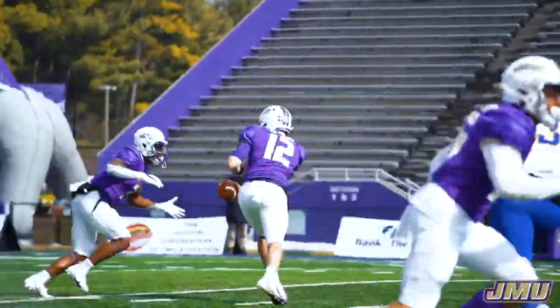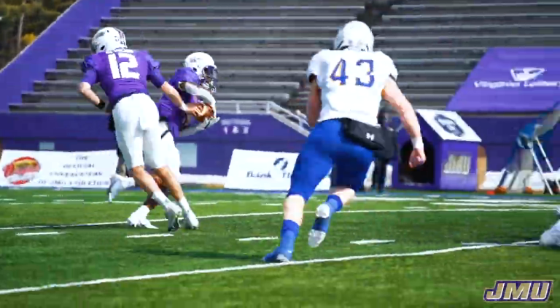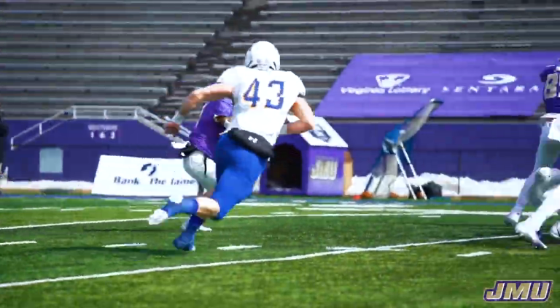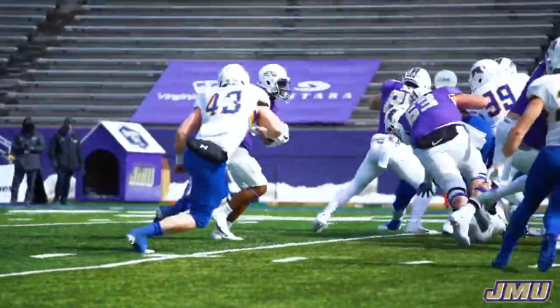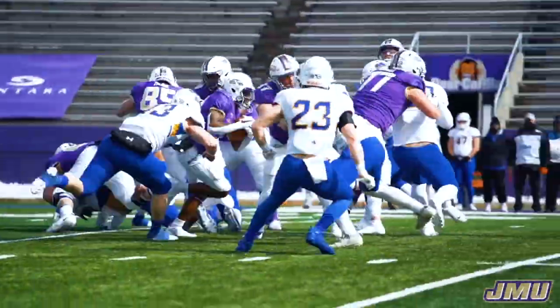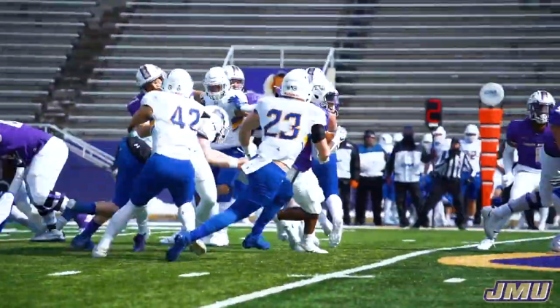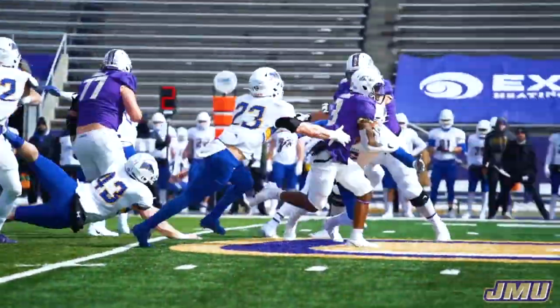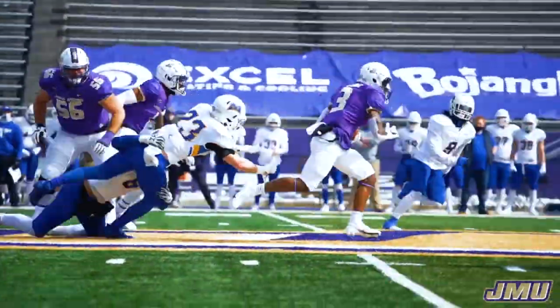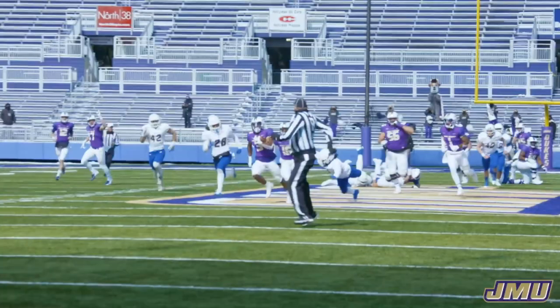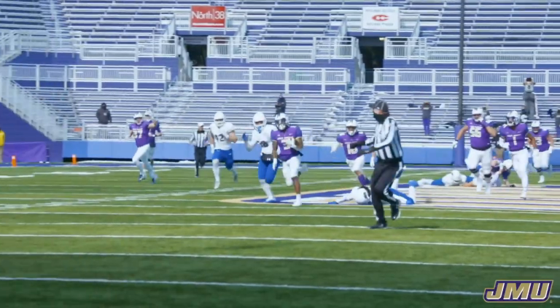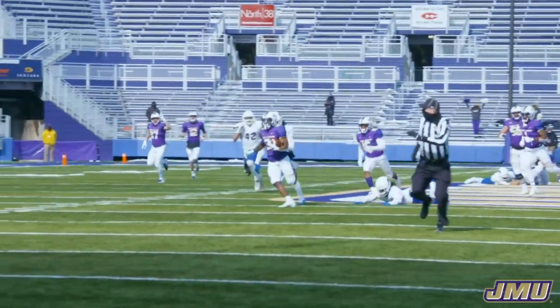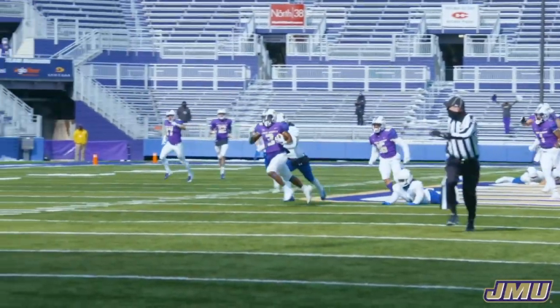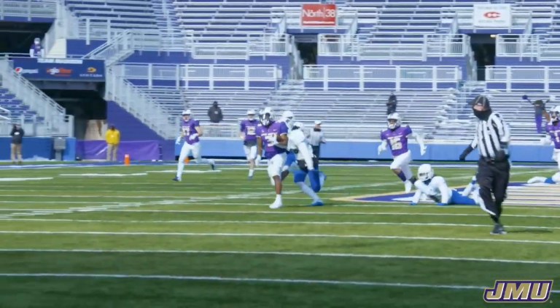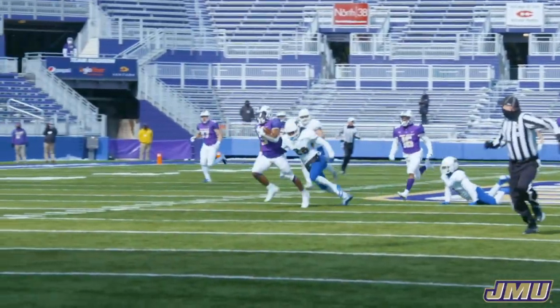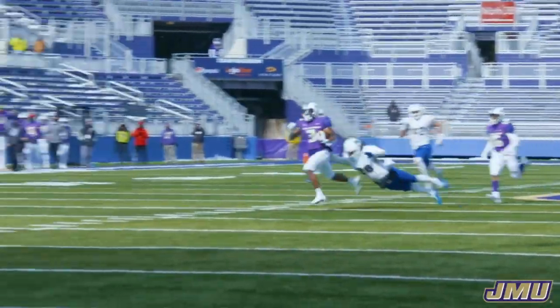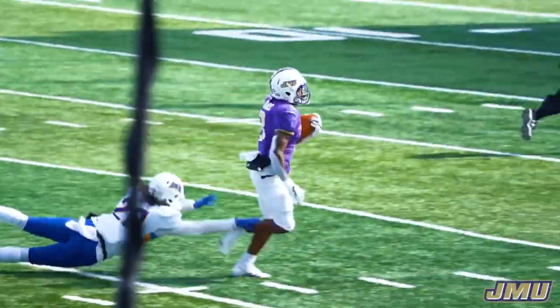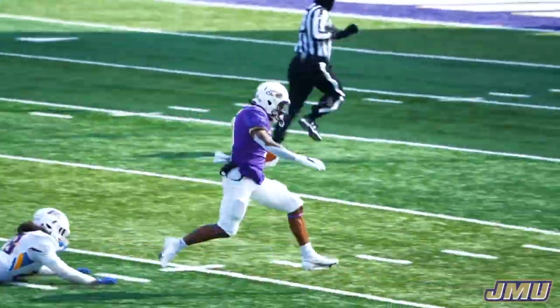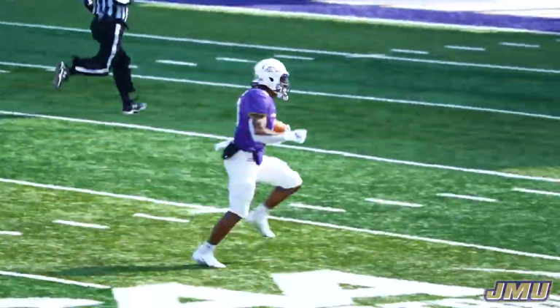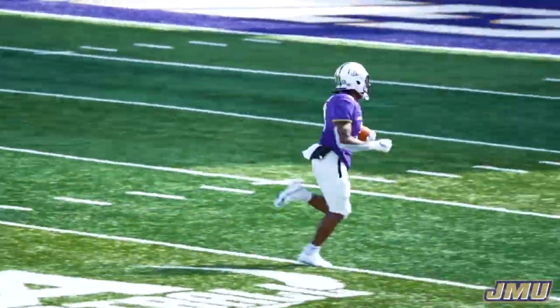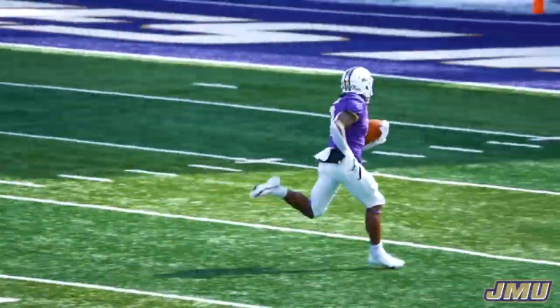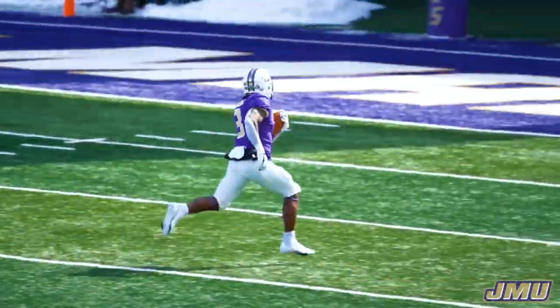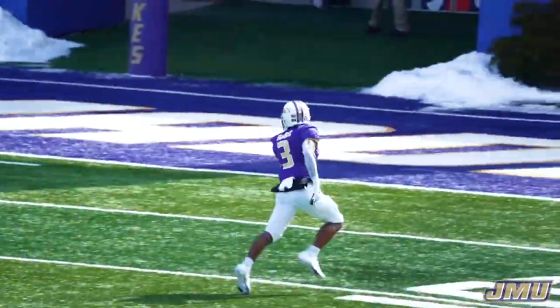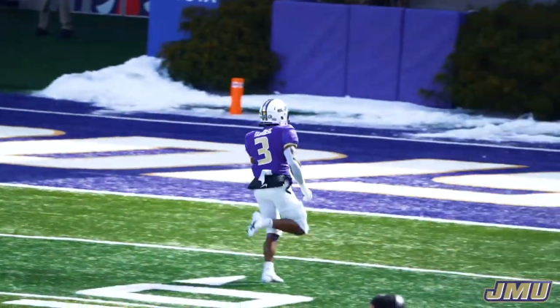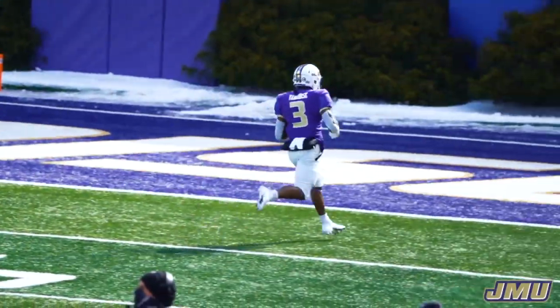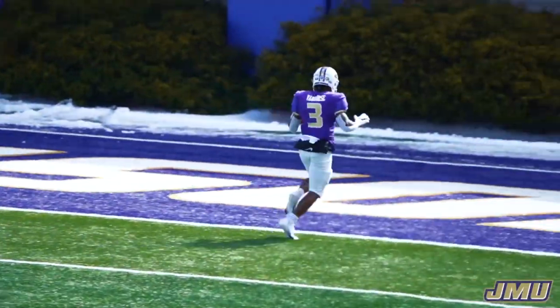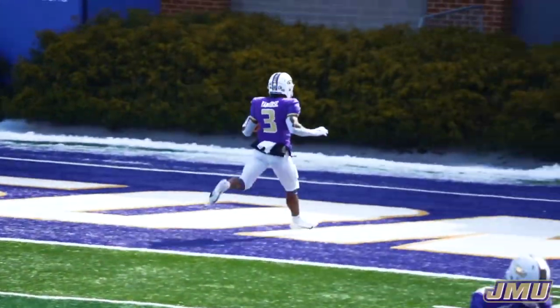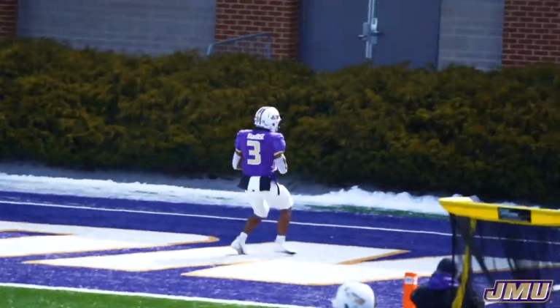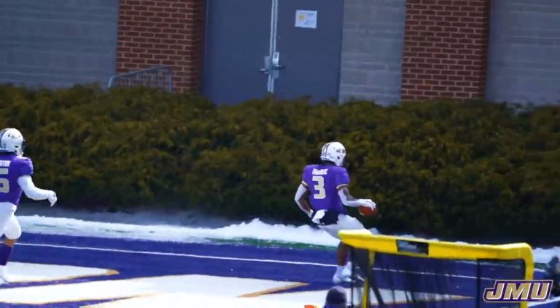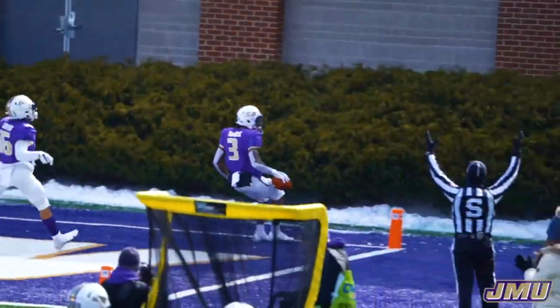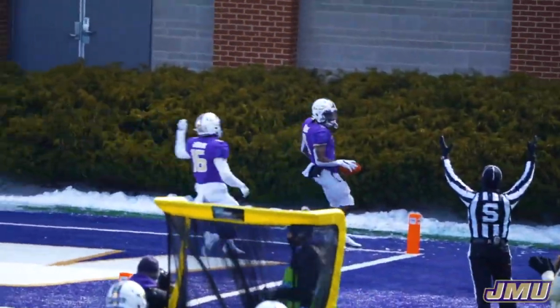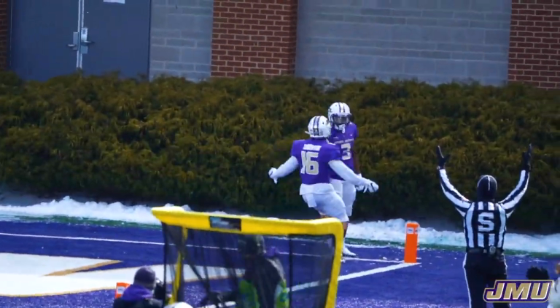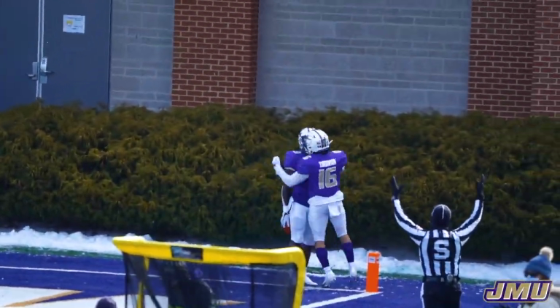Johnson takes the snap, hands to Van Horst off the left side. Solomon Van Horst across midfield — Van Horst is off and running. They're not going to catch him. He's at the 25, the 15, the 5. Put it on the board. Touchdown JMU.